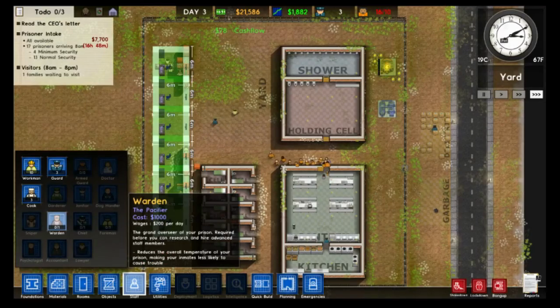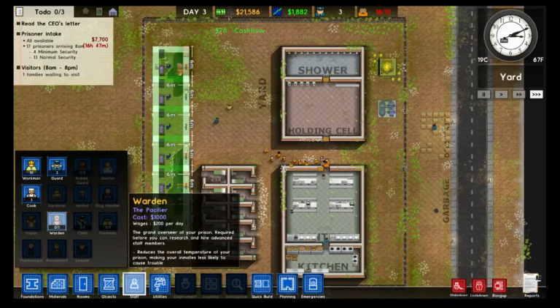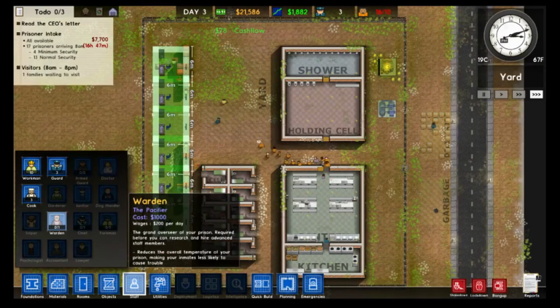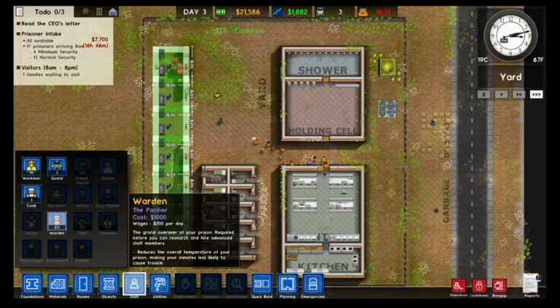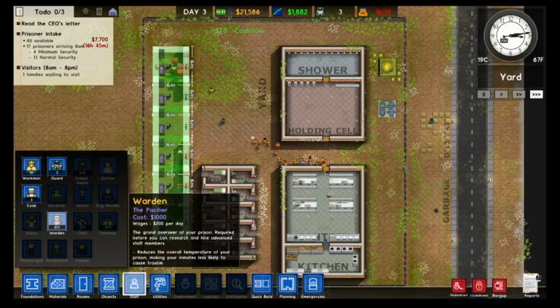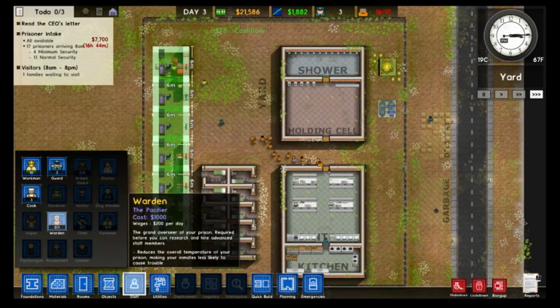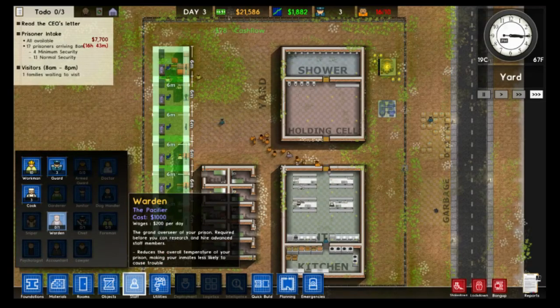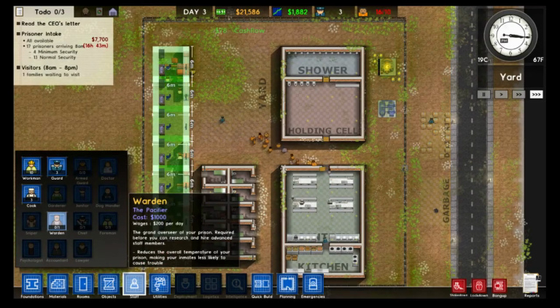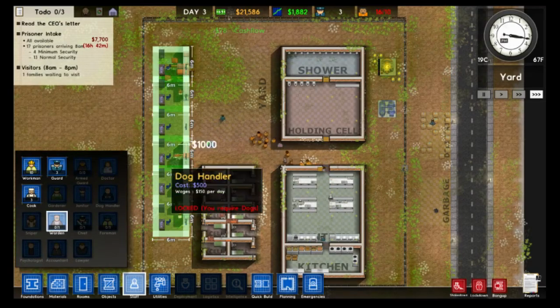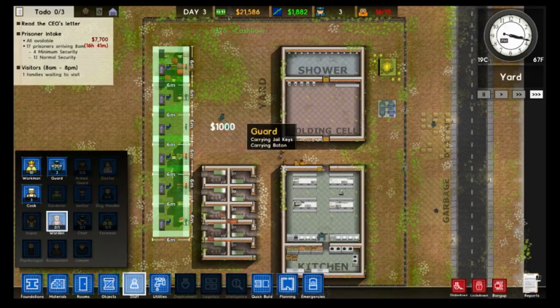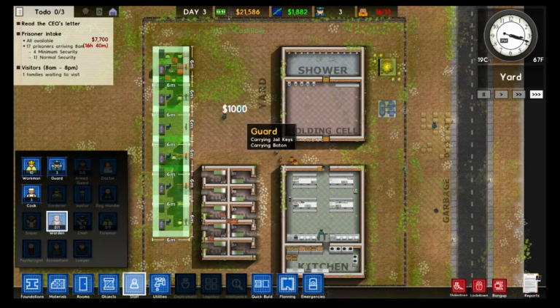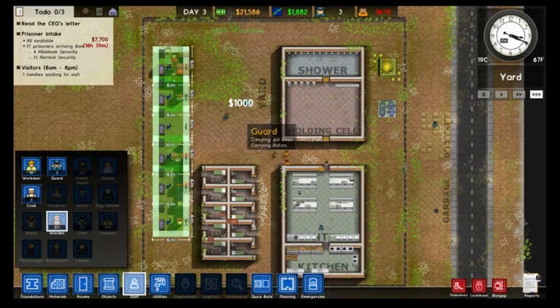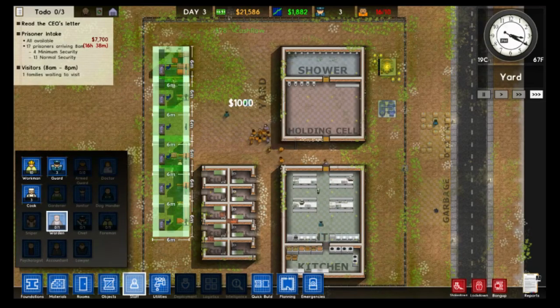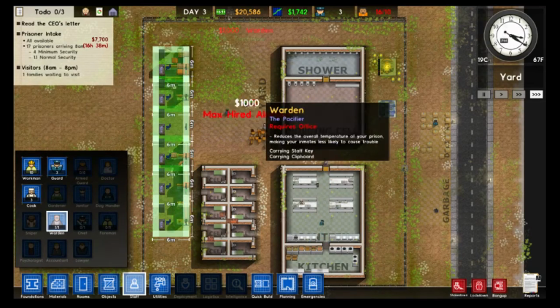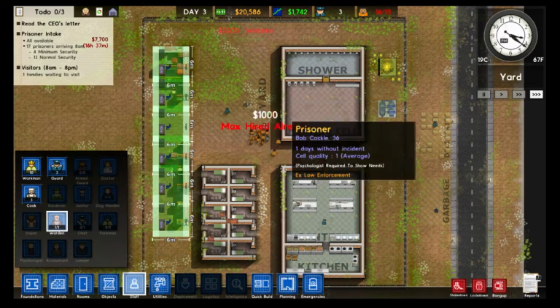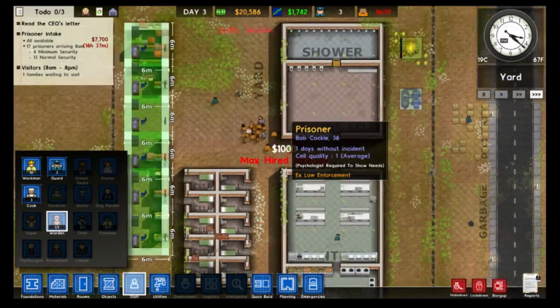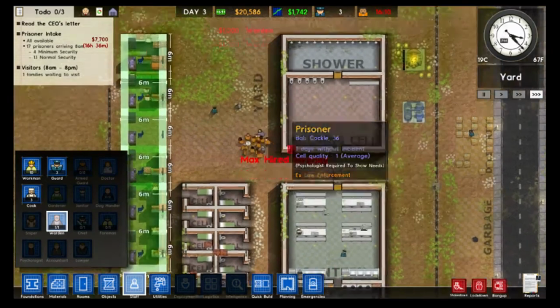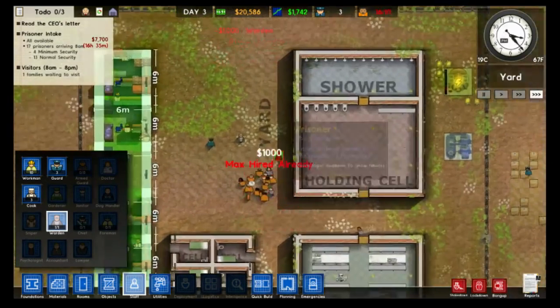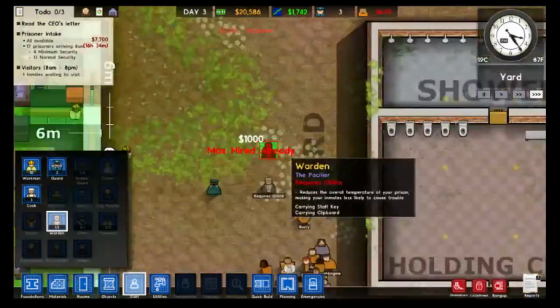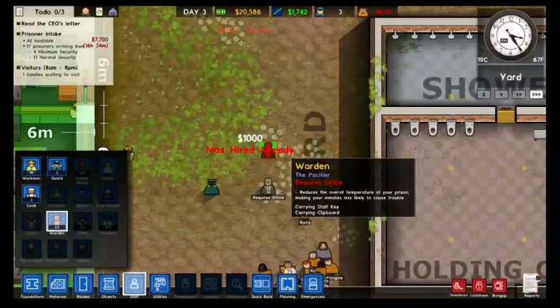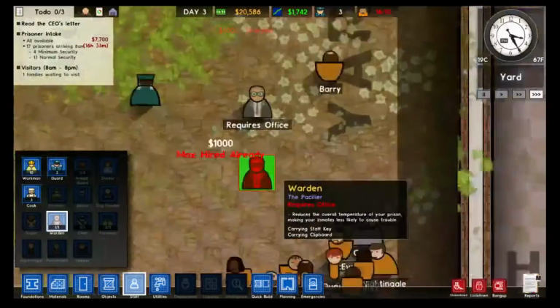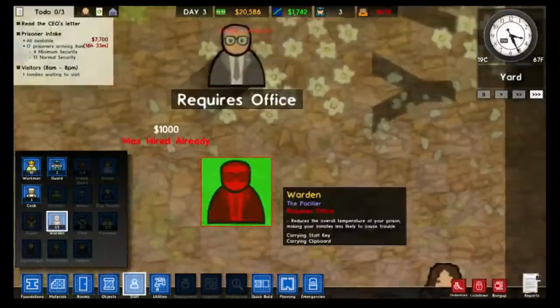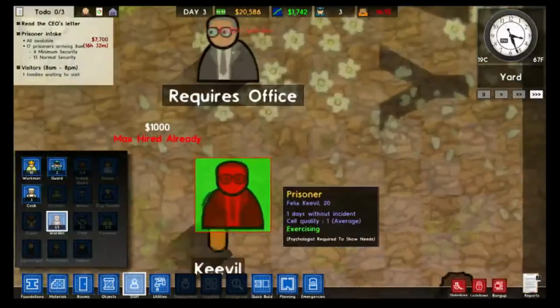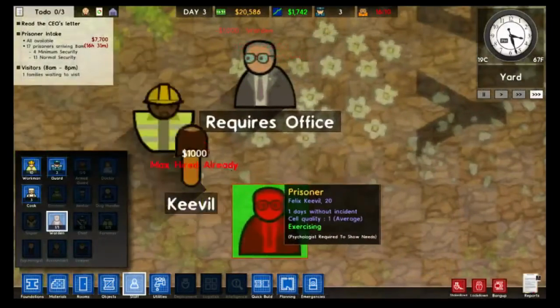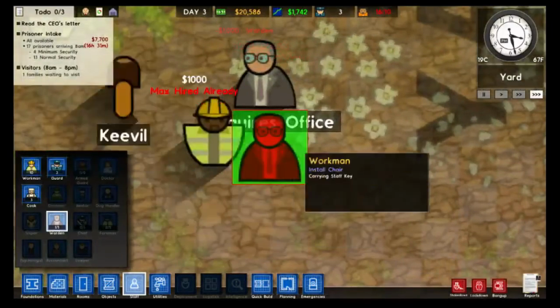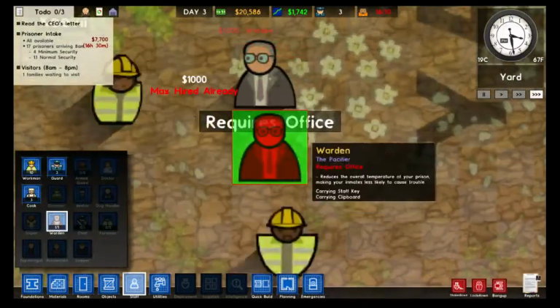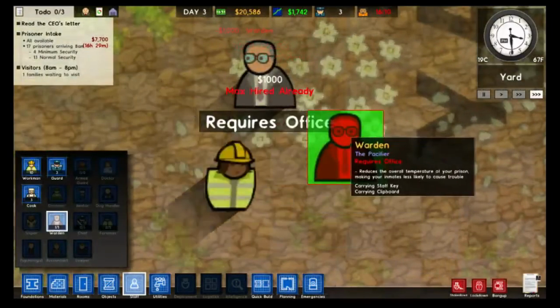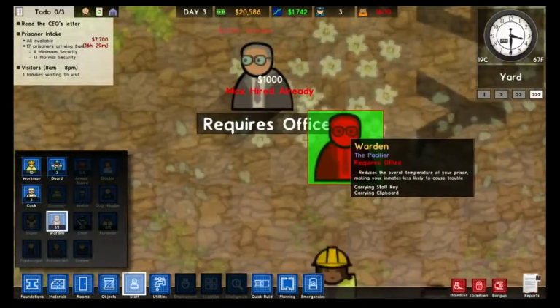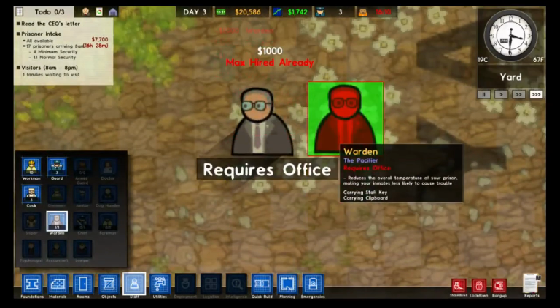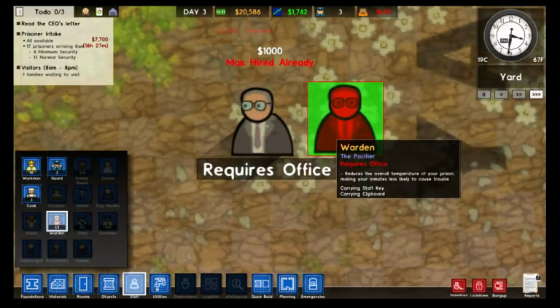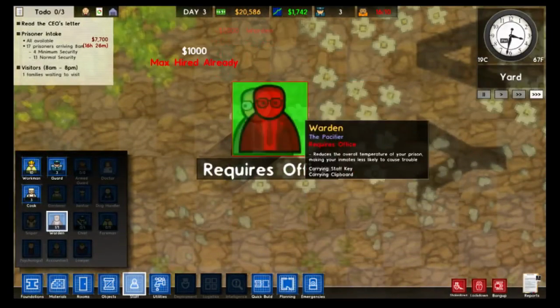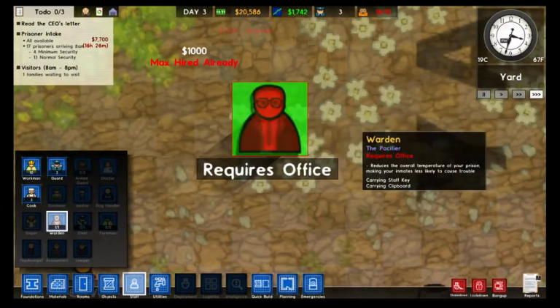If we go down to staff, there's one kind of staff member we haven't hired yet, and that is a warden. So we're going to hire that warden right now. We can only hire one warden at a time, and in order for the warden to do his job...